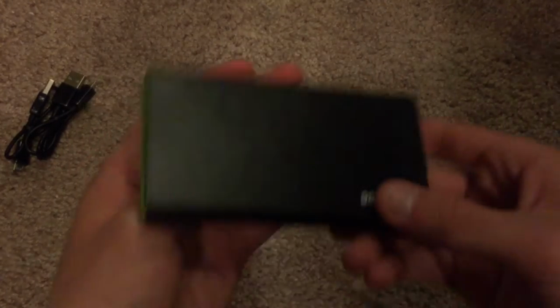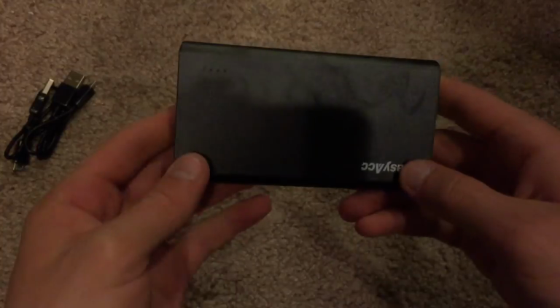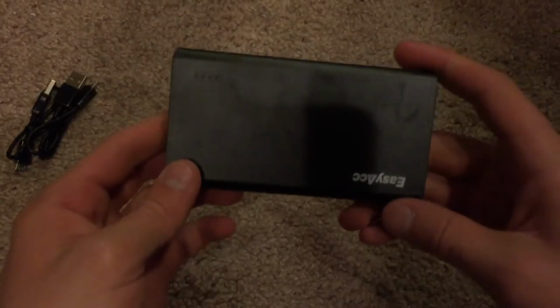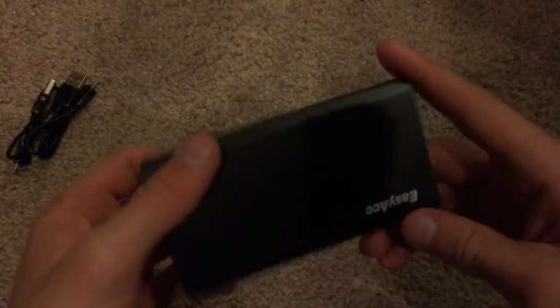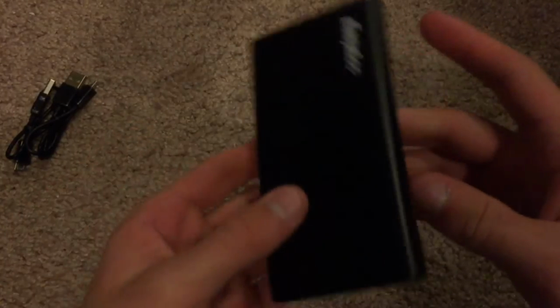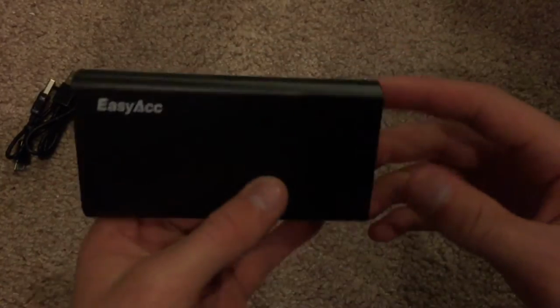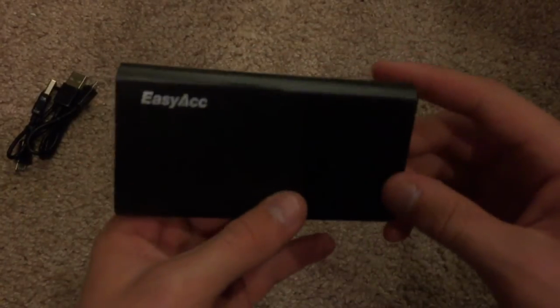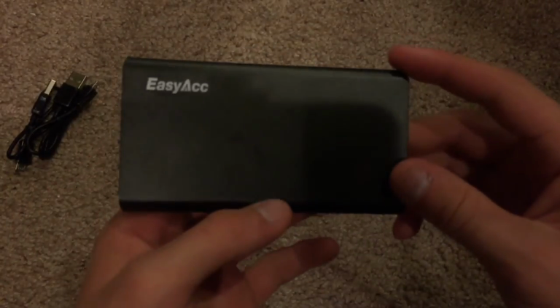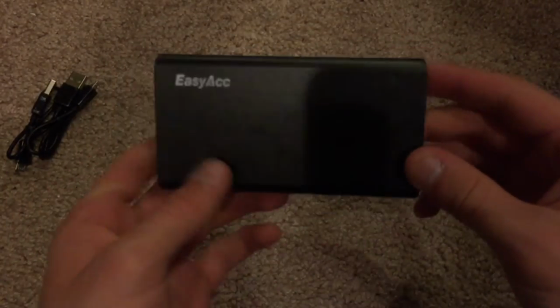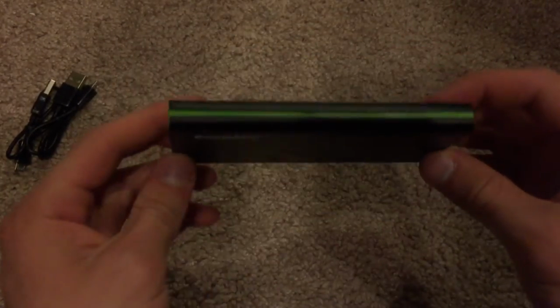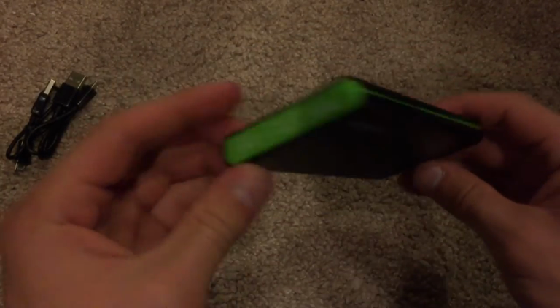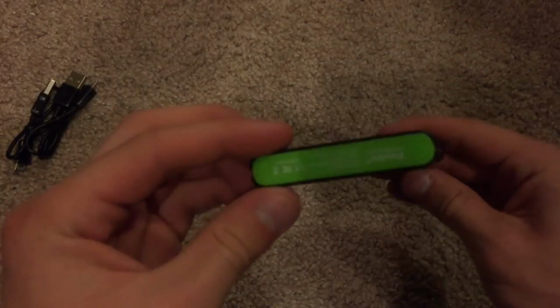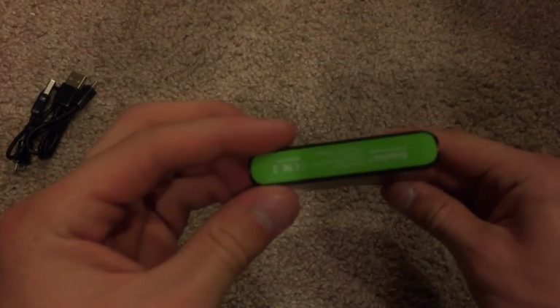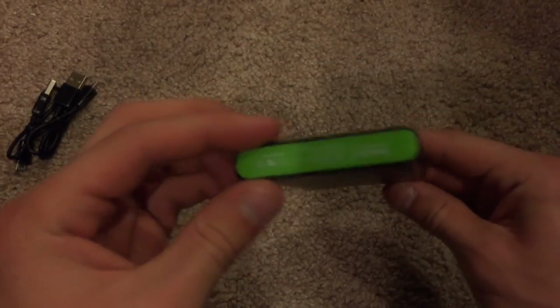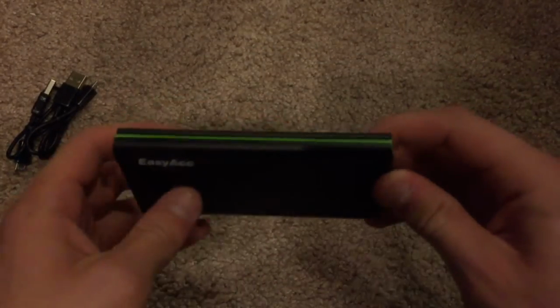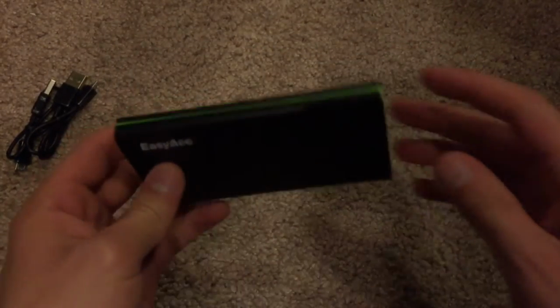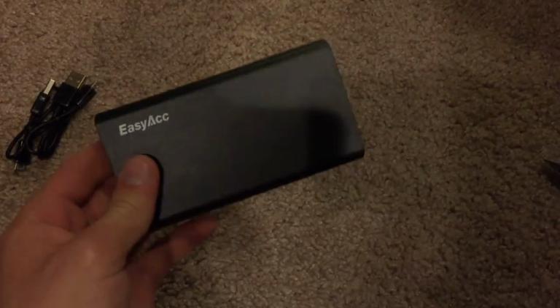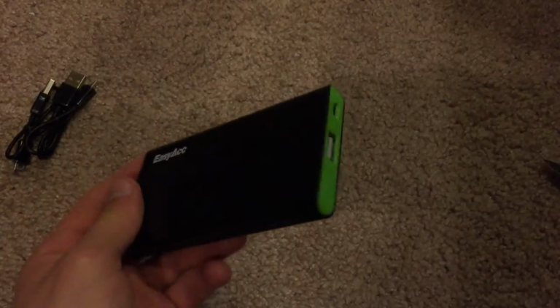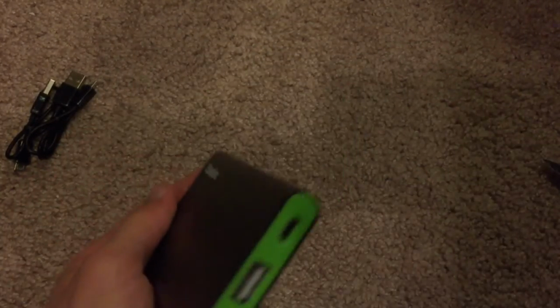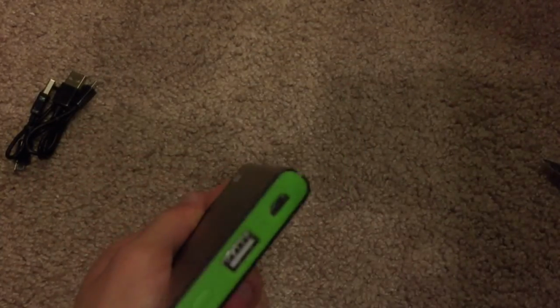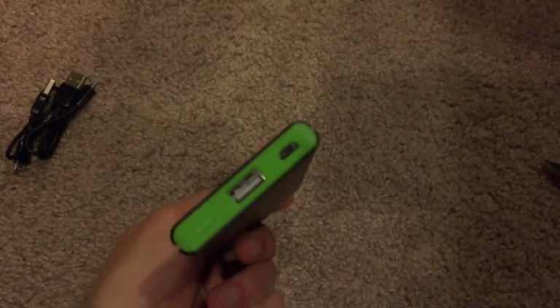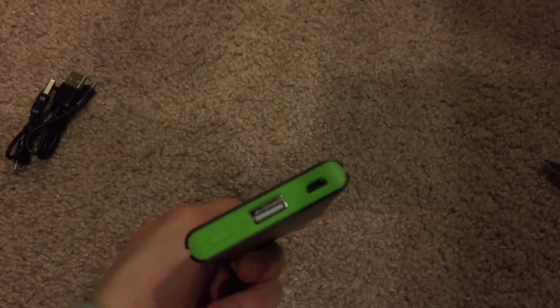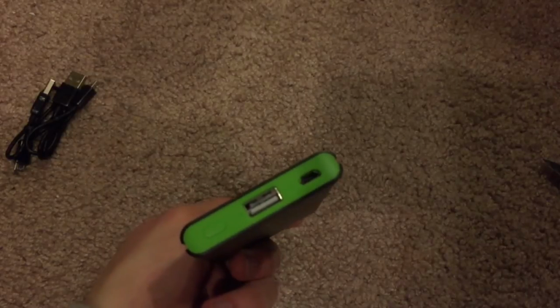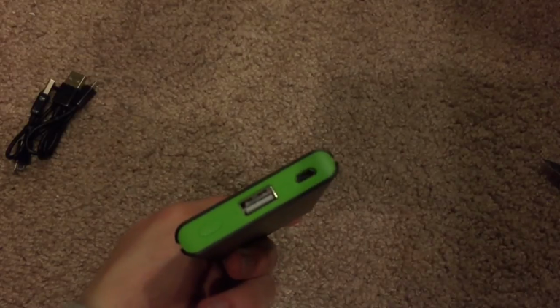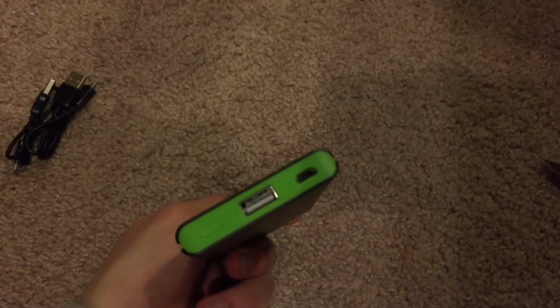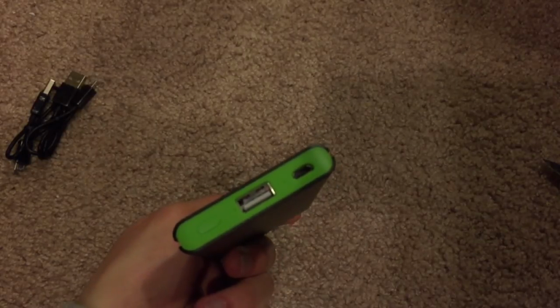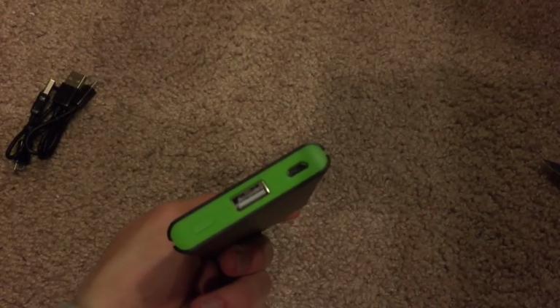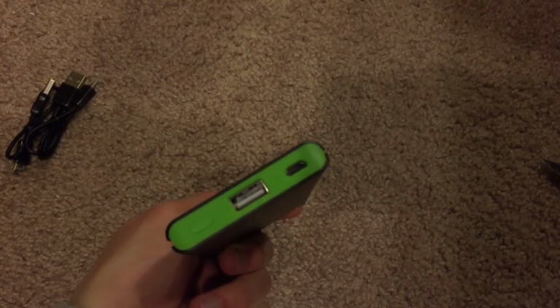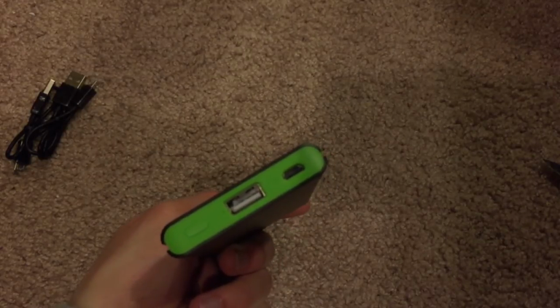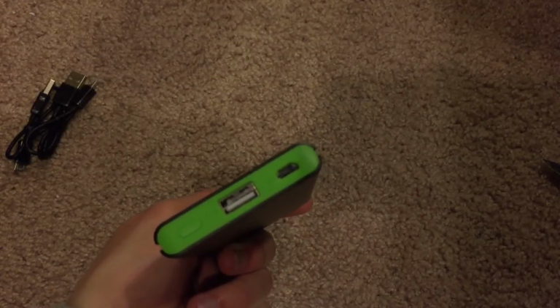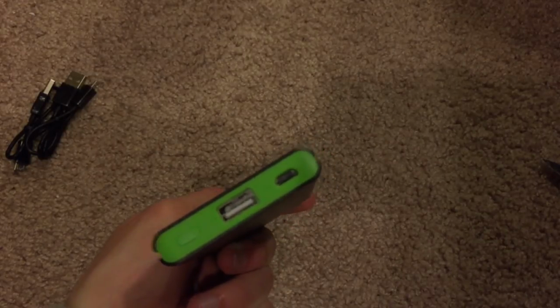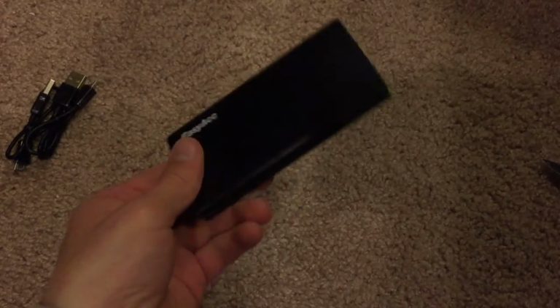The color that I picked it up in is black and green. You can also pick it up in multiple different colors as well, depending on your preference.